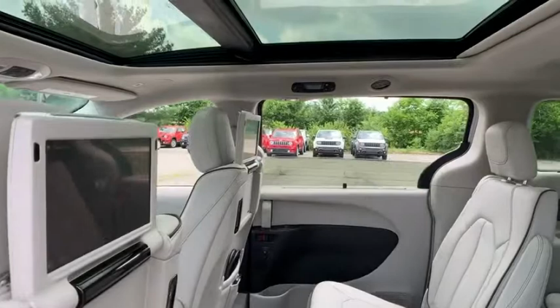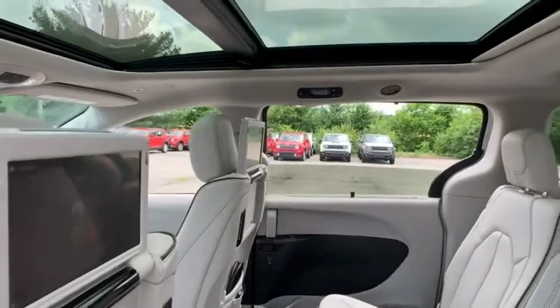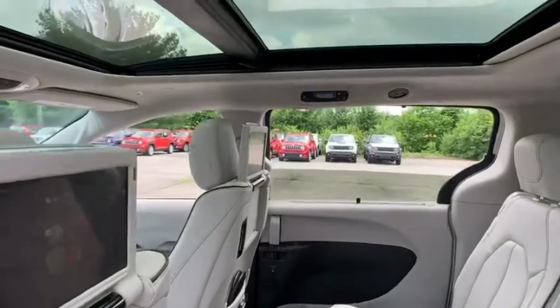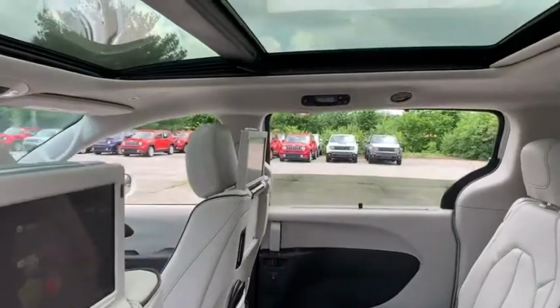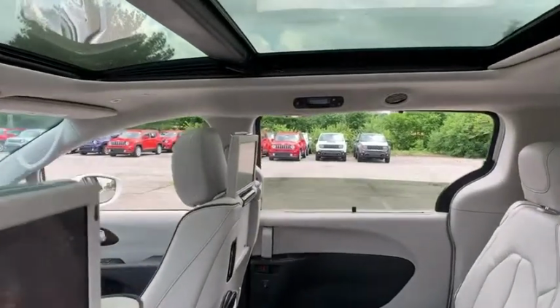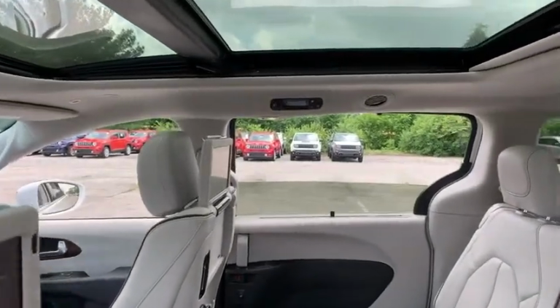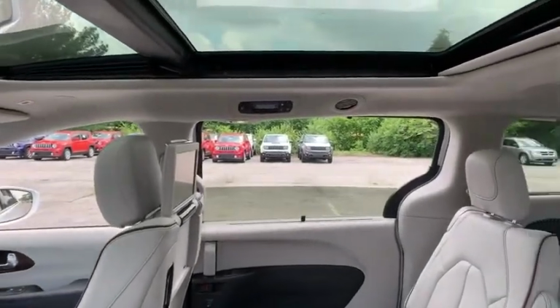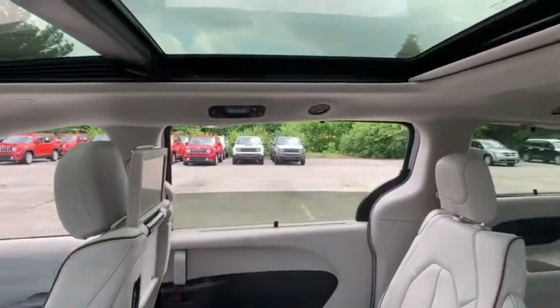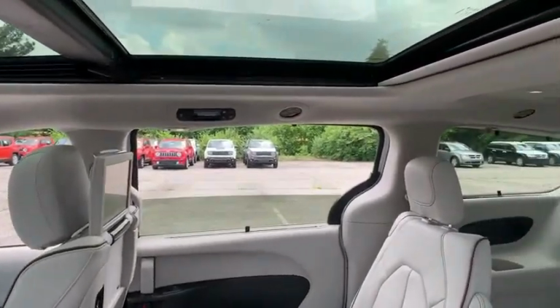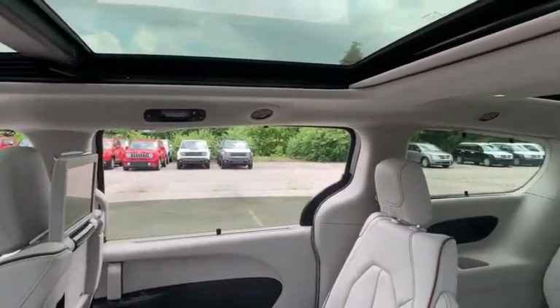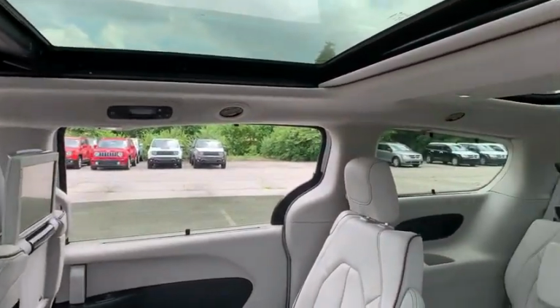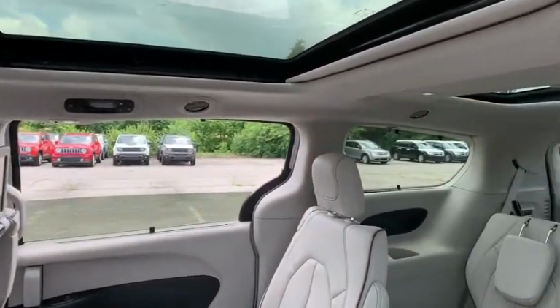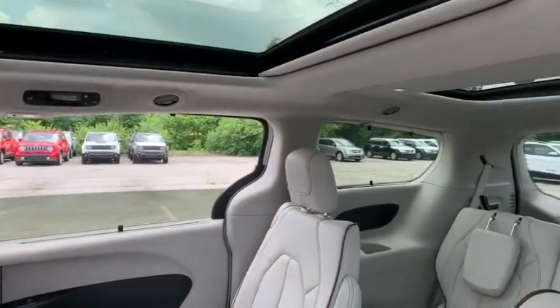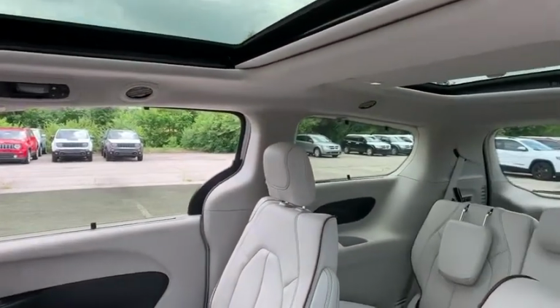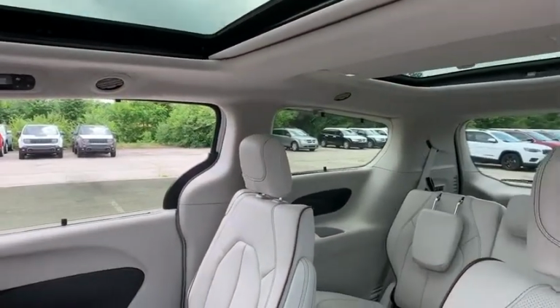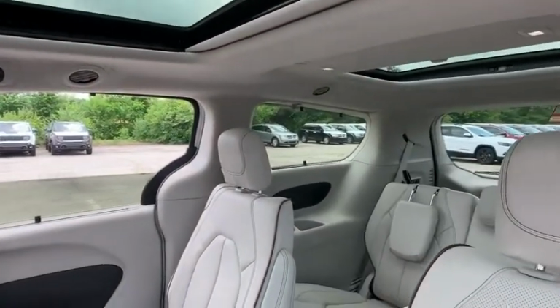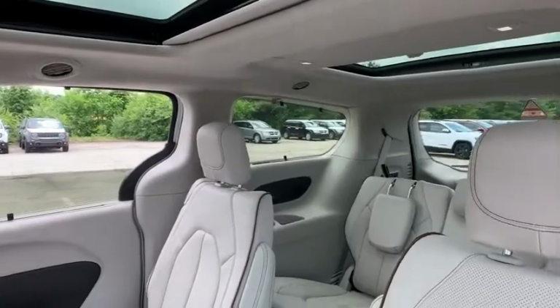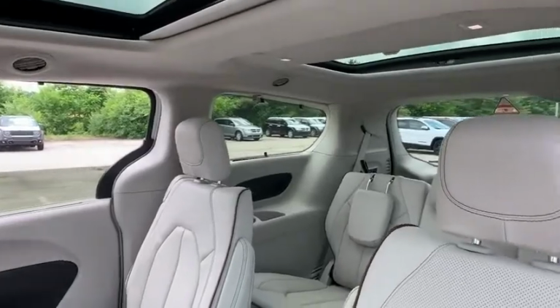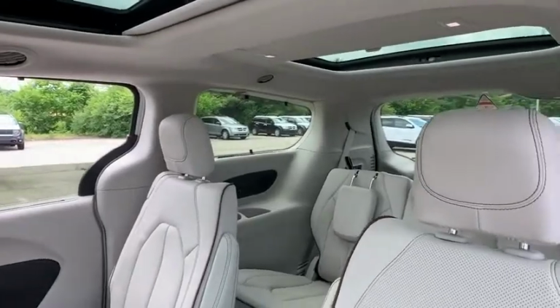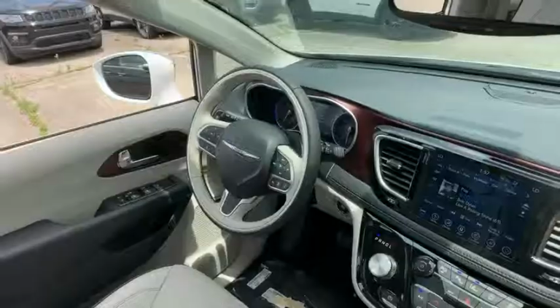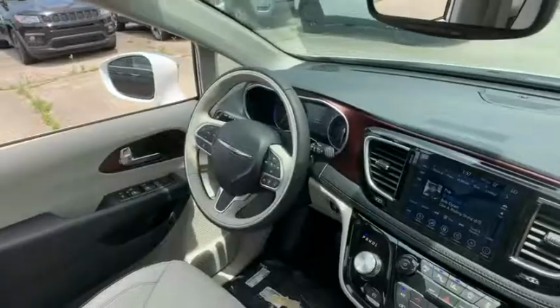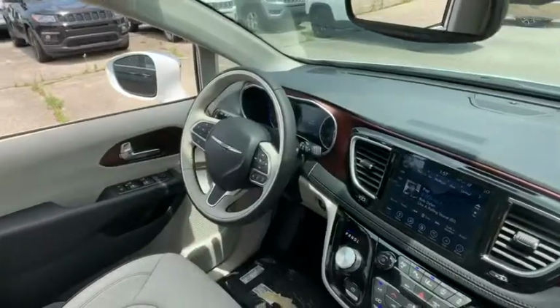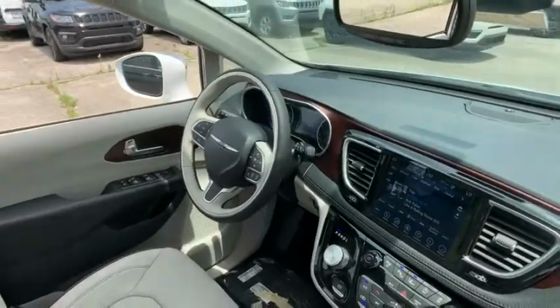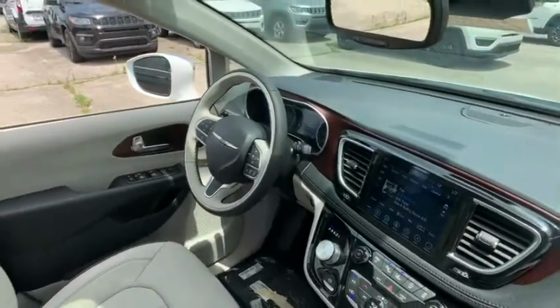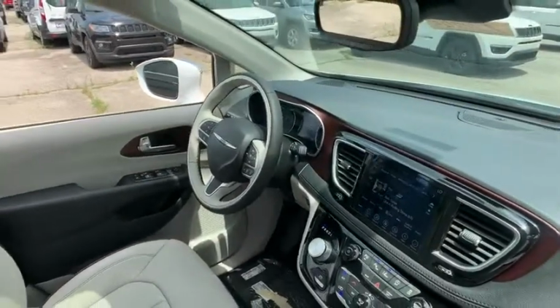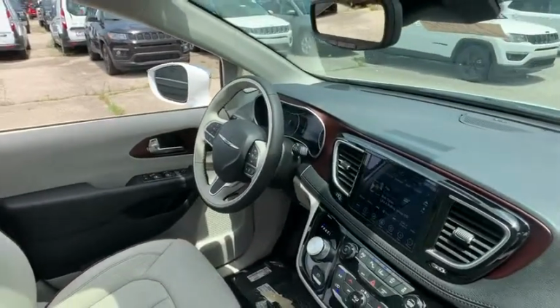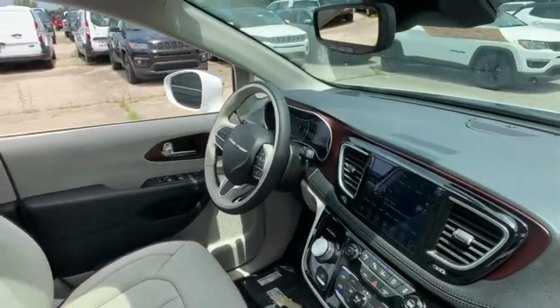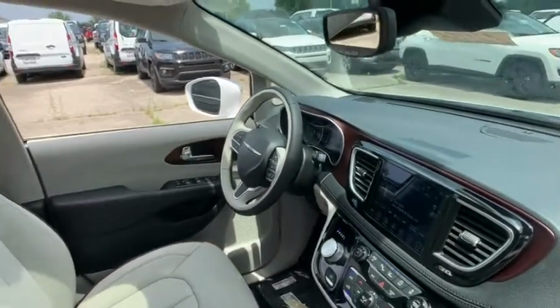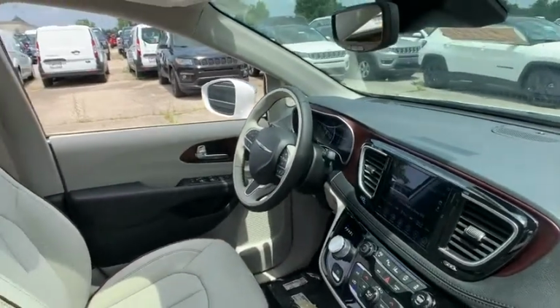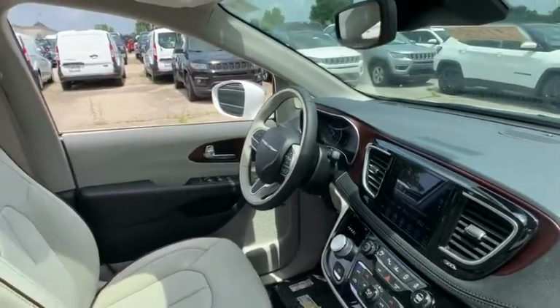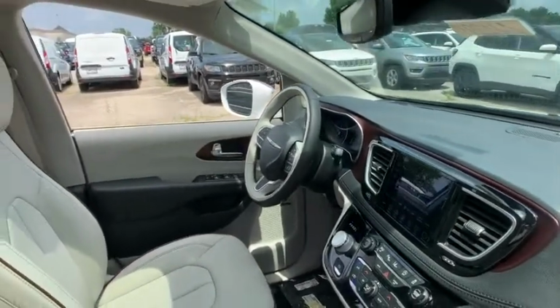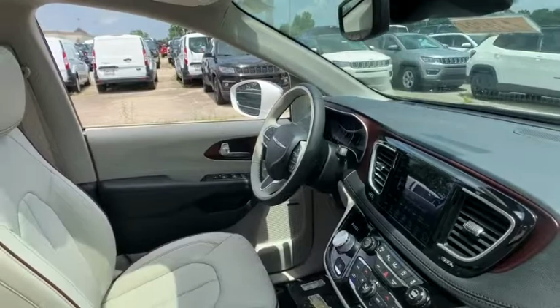Security system, compass, electronic stability control, power windows, trip computer, heated front seats, rear window defroster, remote keyless entry, overhead console.